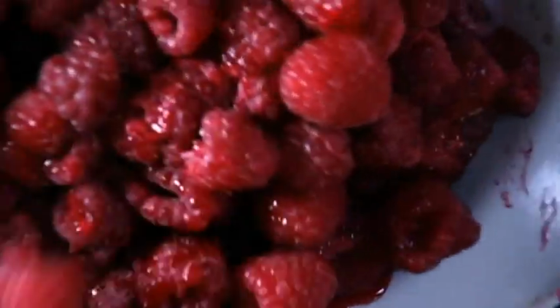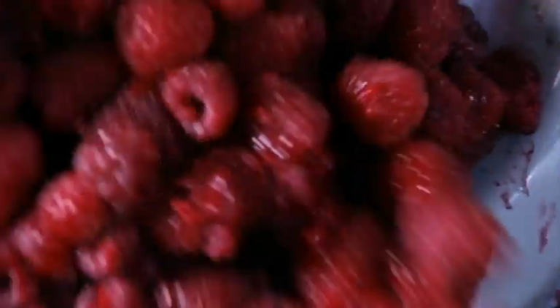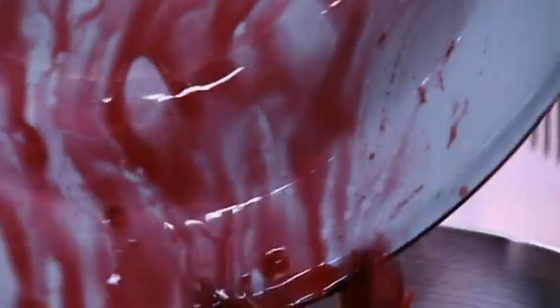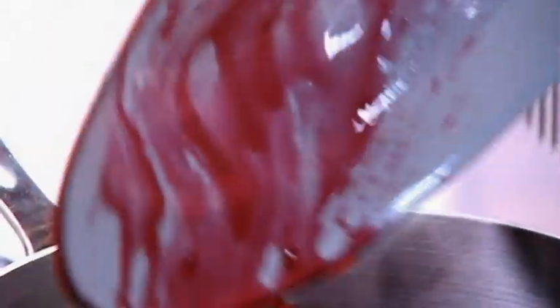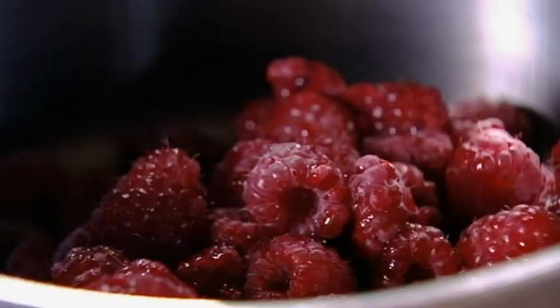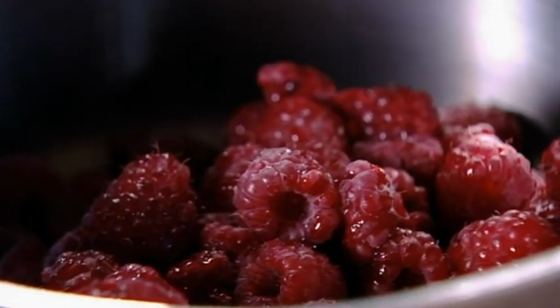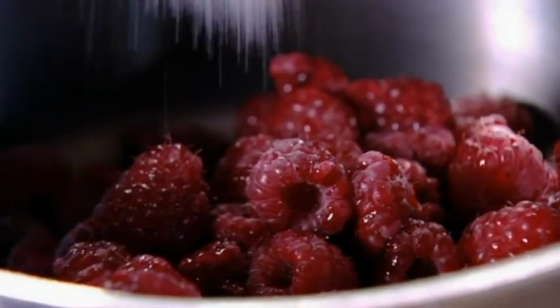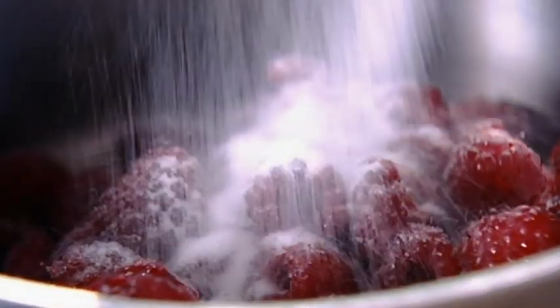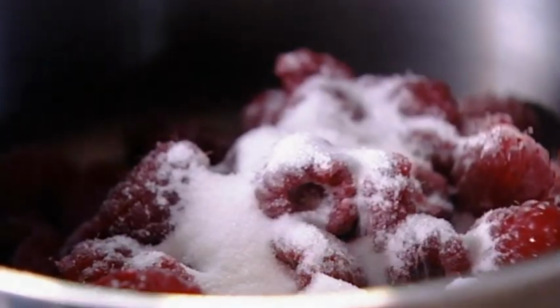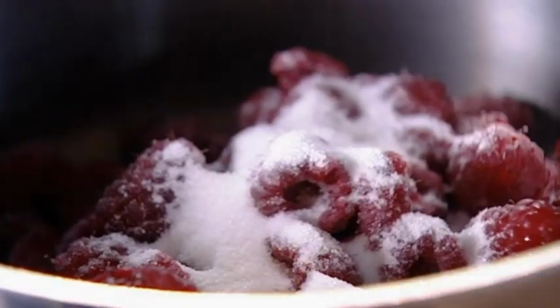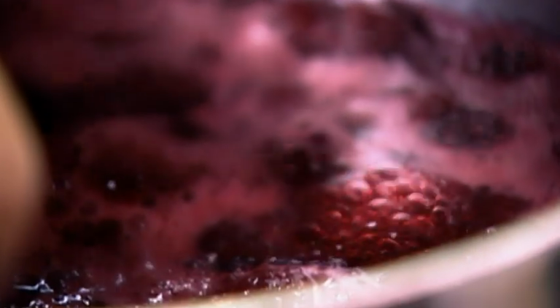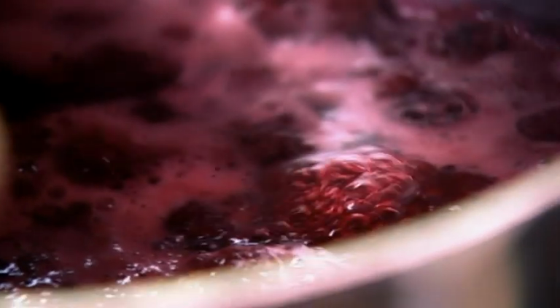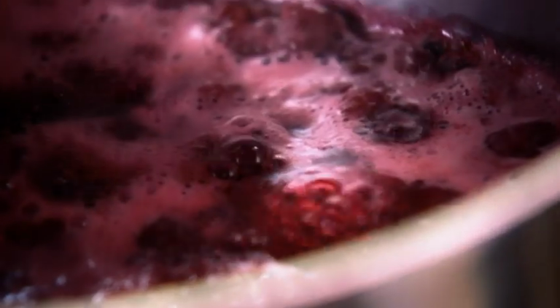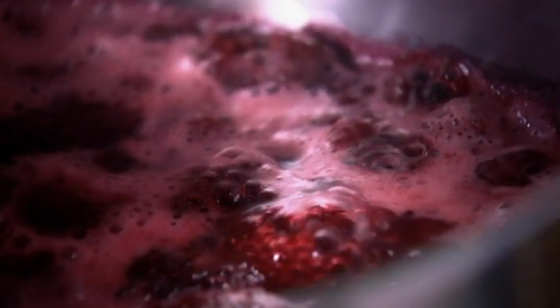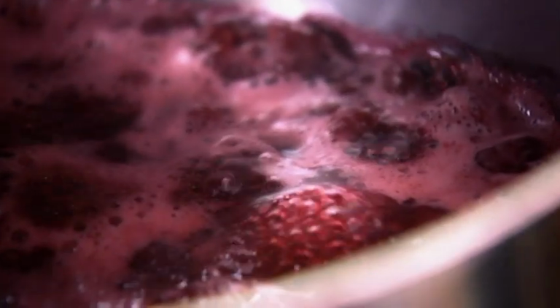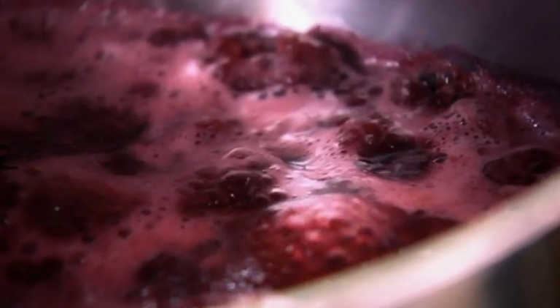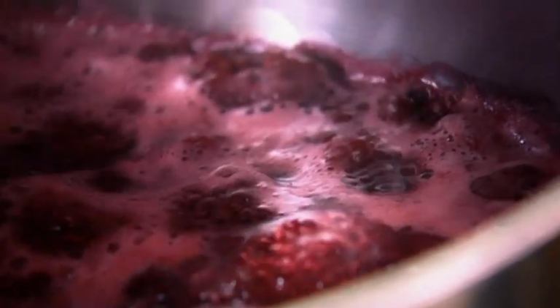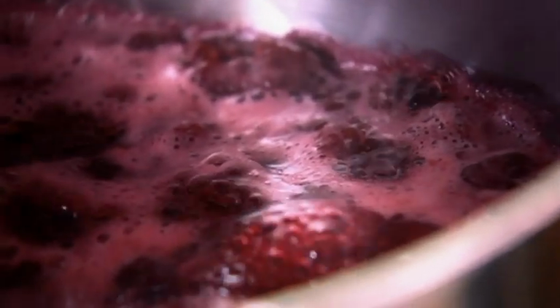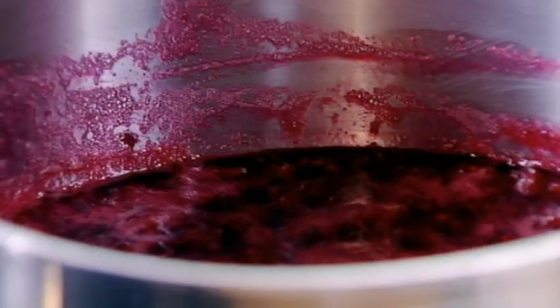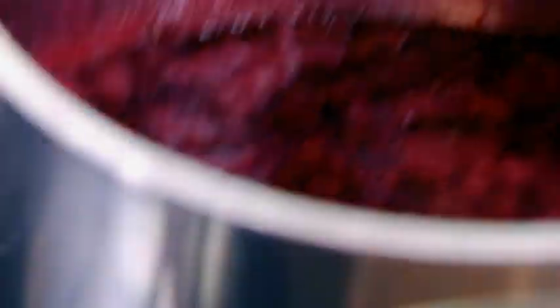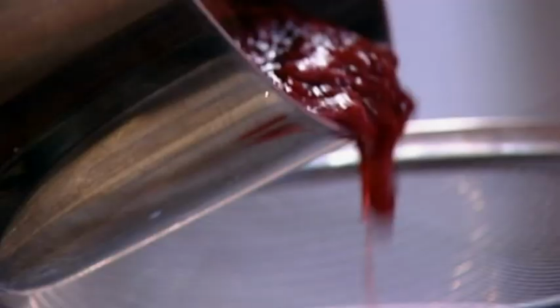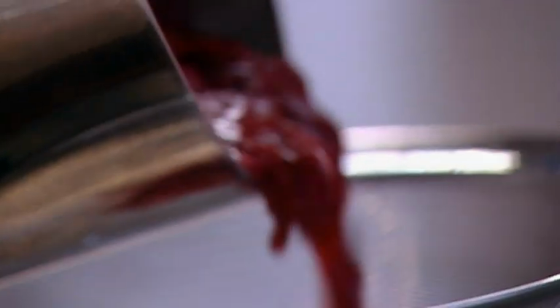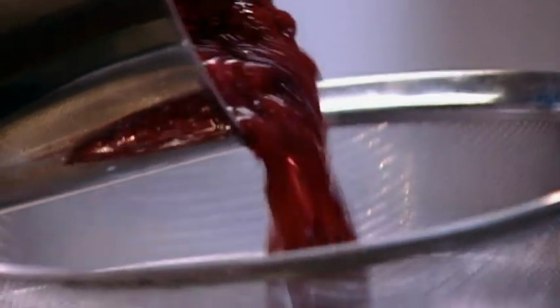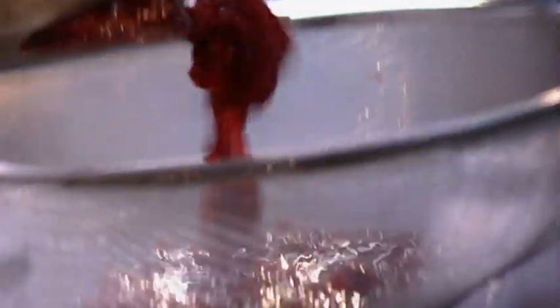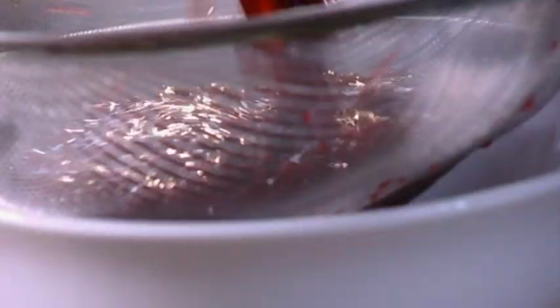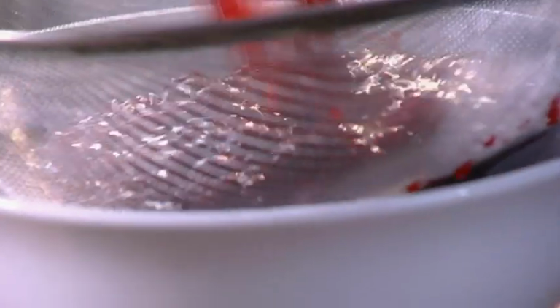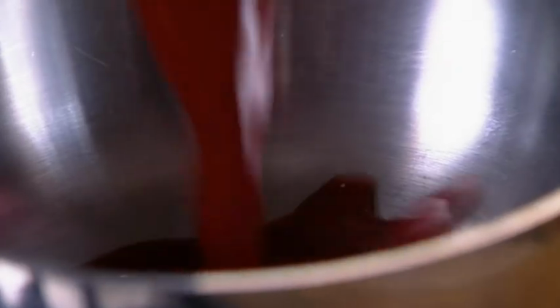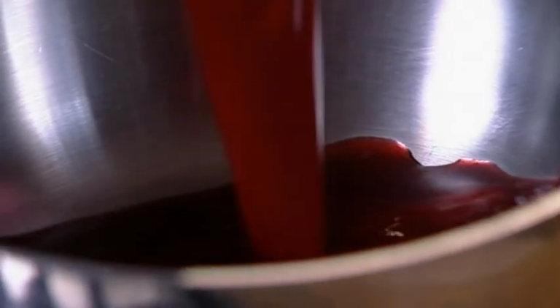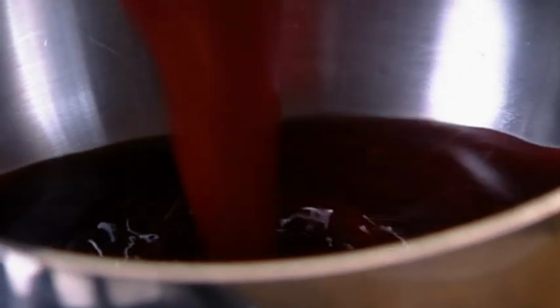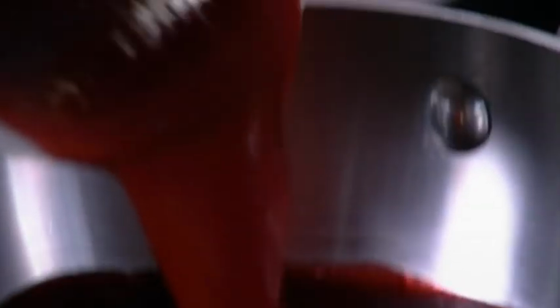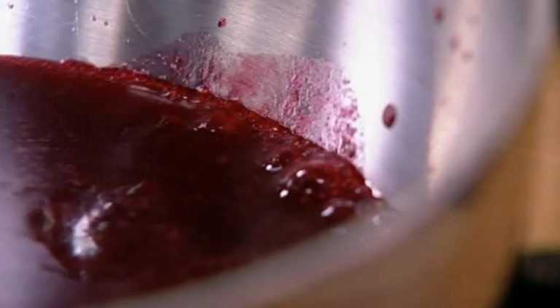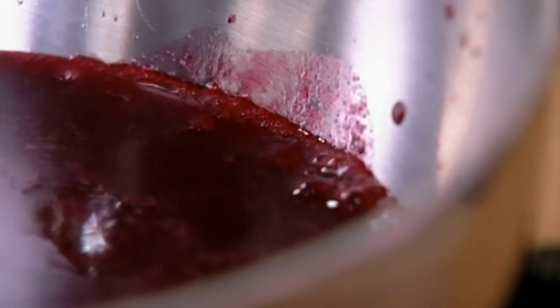Now for the raspberry ripple. Add raspberry, sugar and water and simmer vigorously until the fruit has totally collapsed. Then sieve into a pan and return the juice to the heat and reduce.